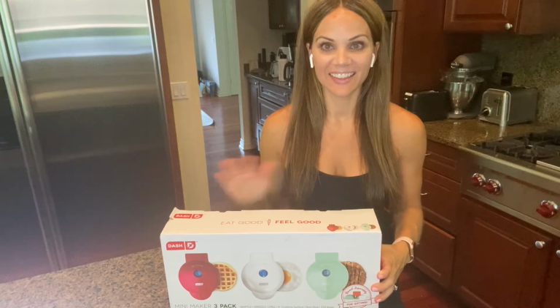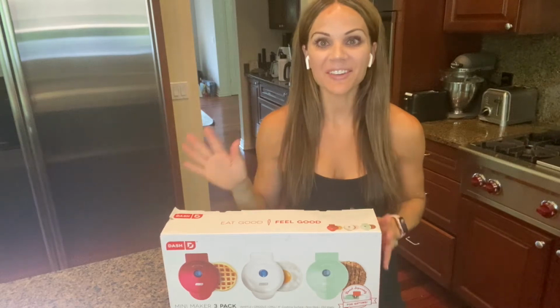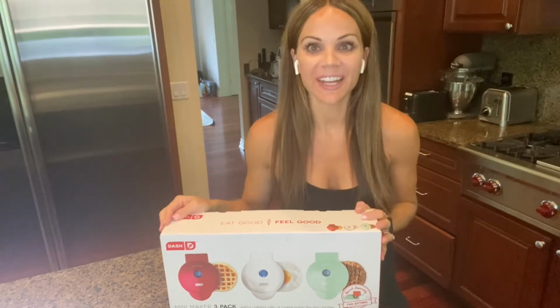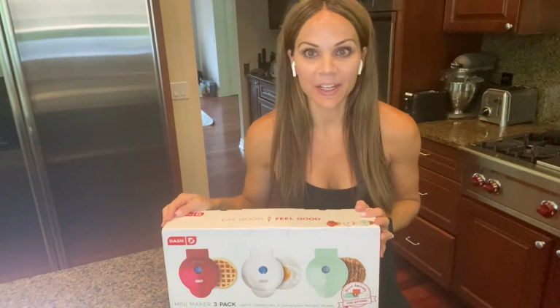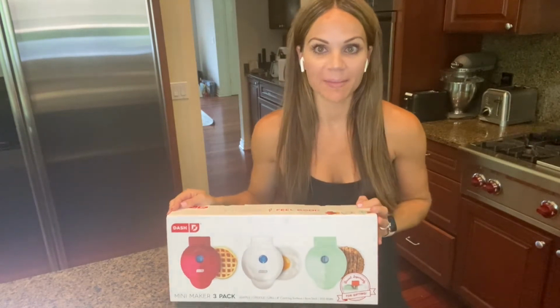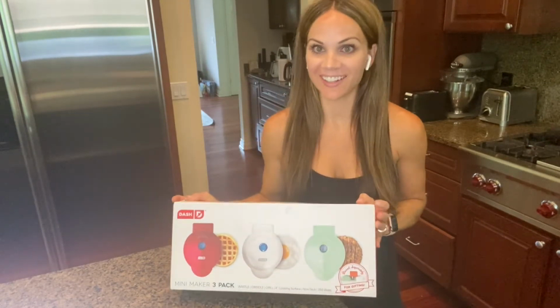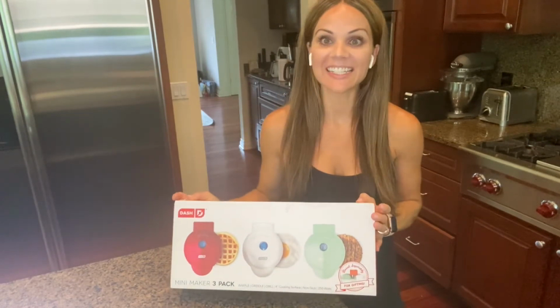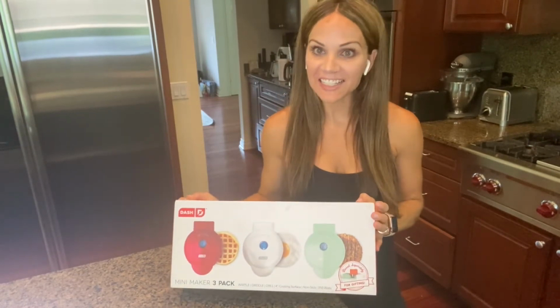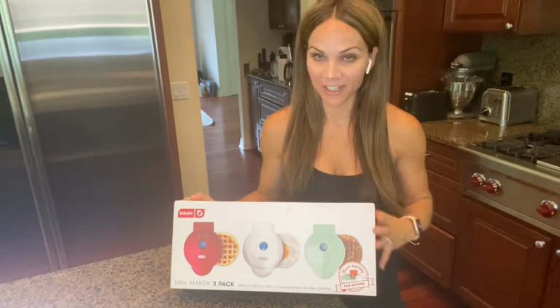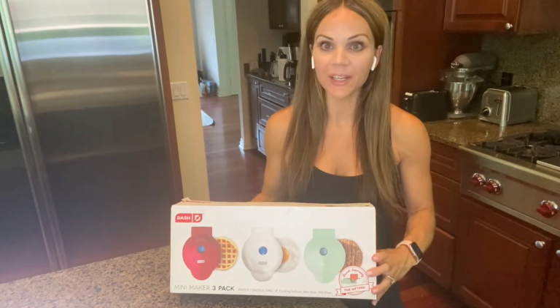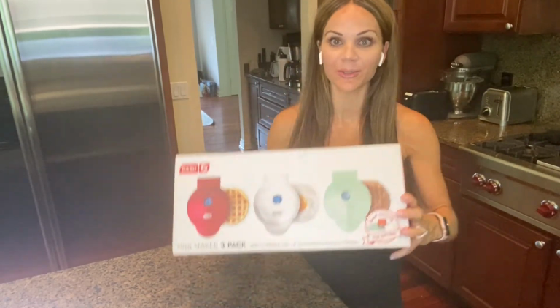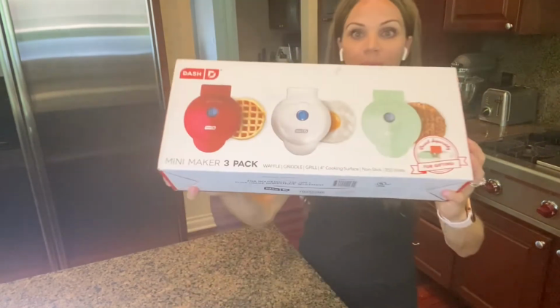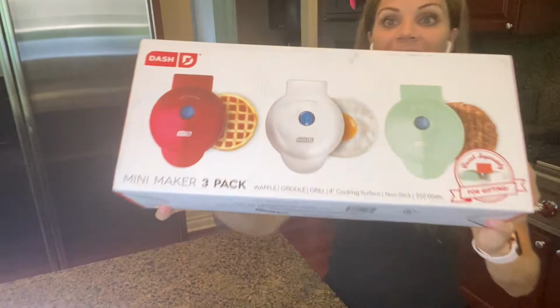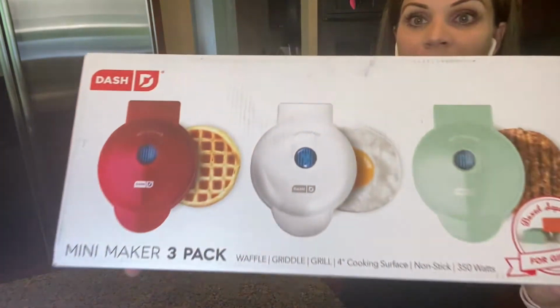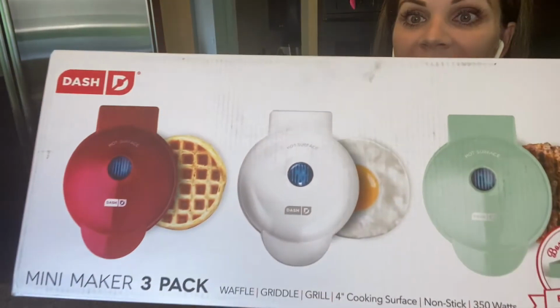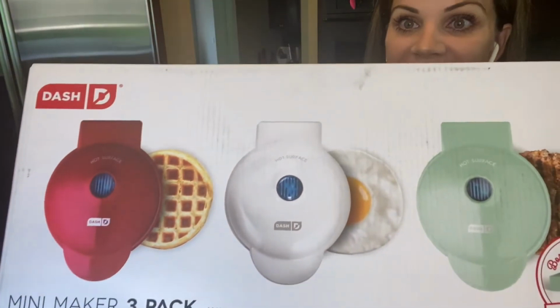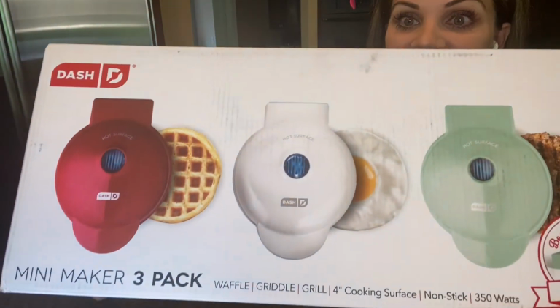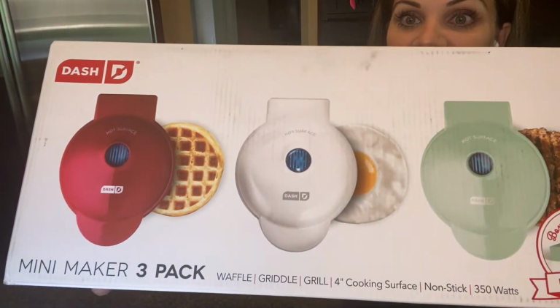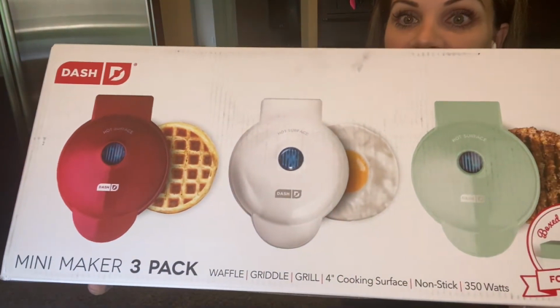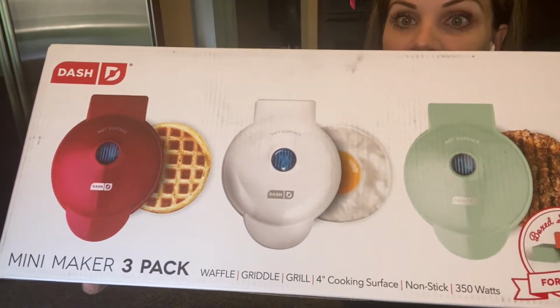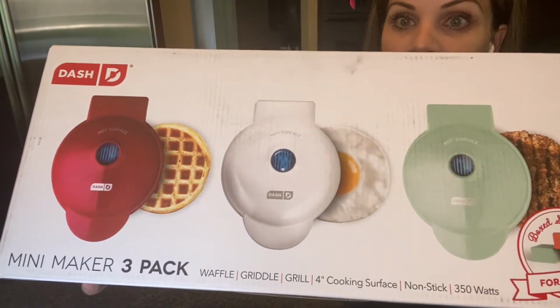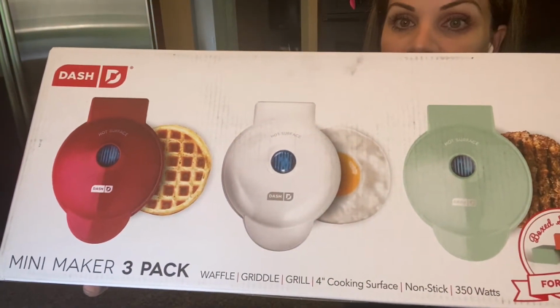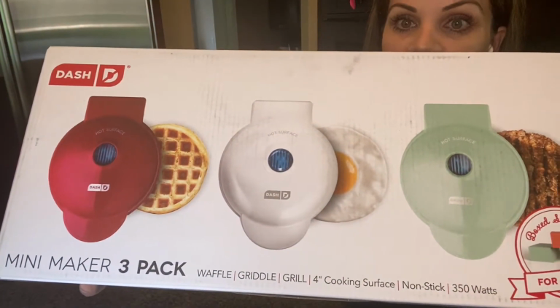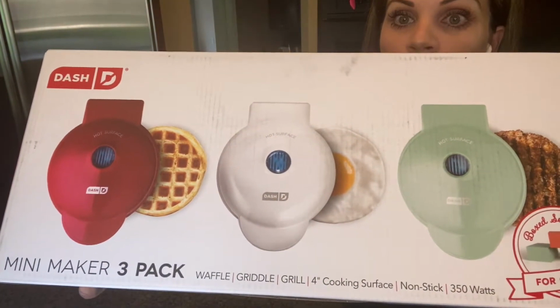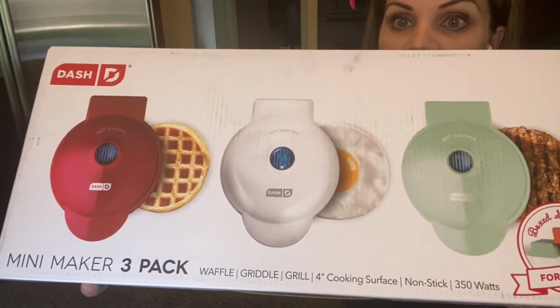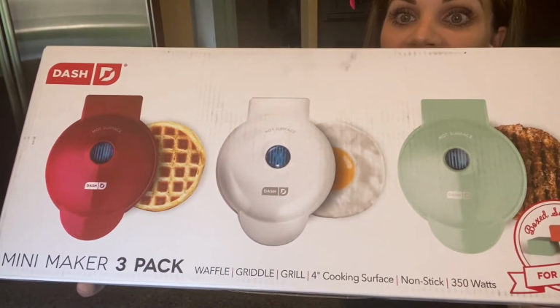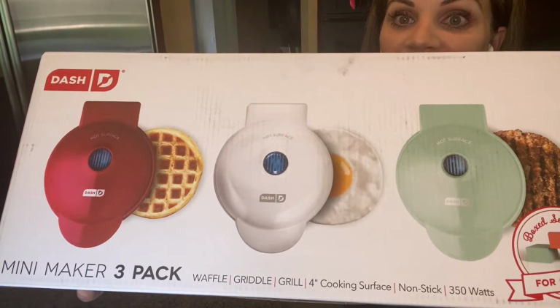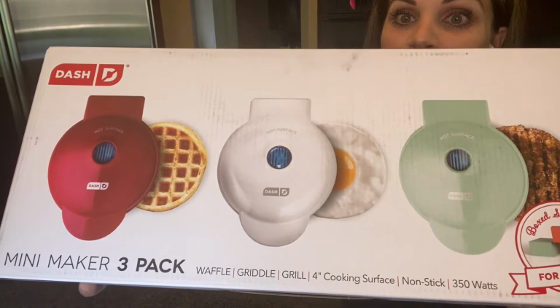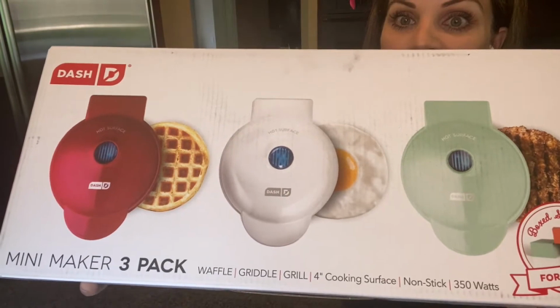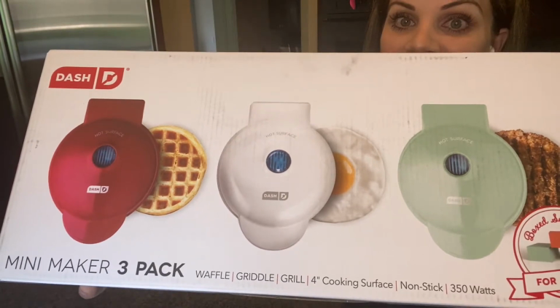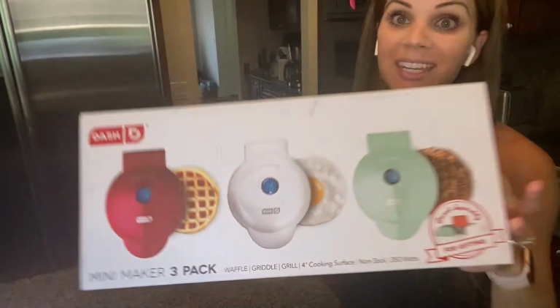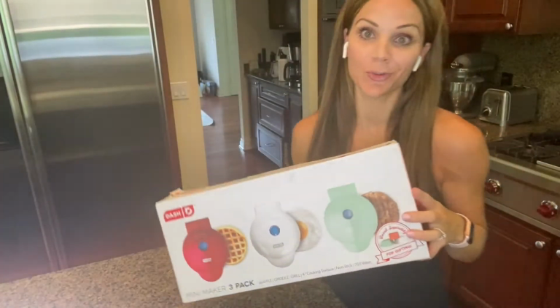Hi everyone, Renee here. Welcome back to my channel. In today's video, we are going to be unboxing the Dash Mini Maker 3-Pack, which has a waffle iron, a mini griddle, and a mini grill.